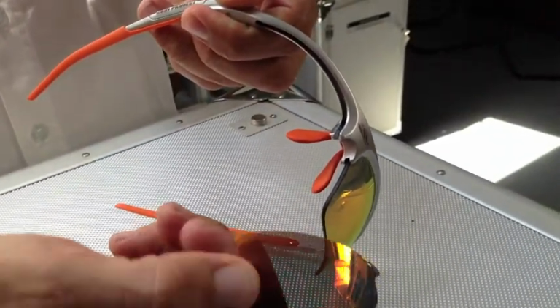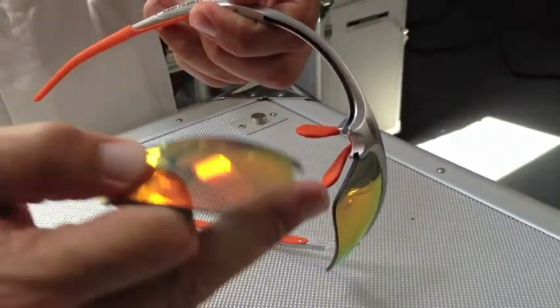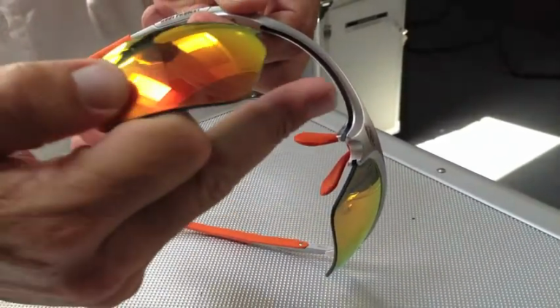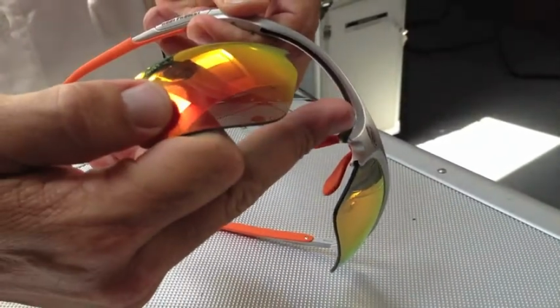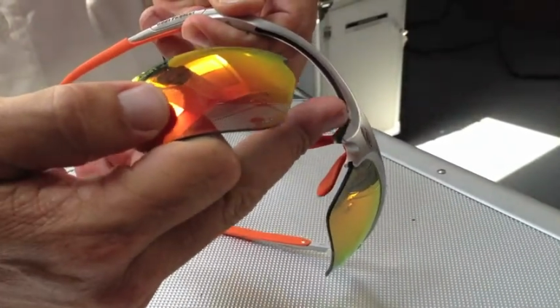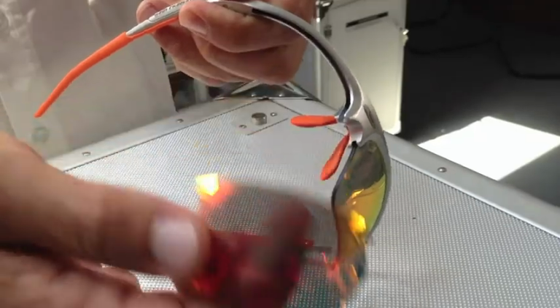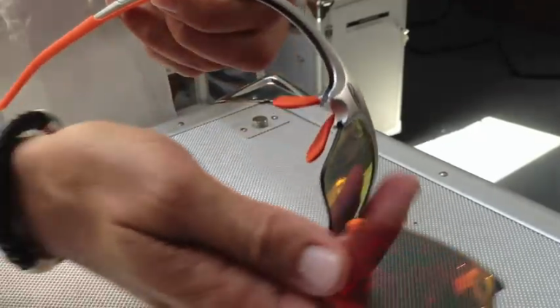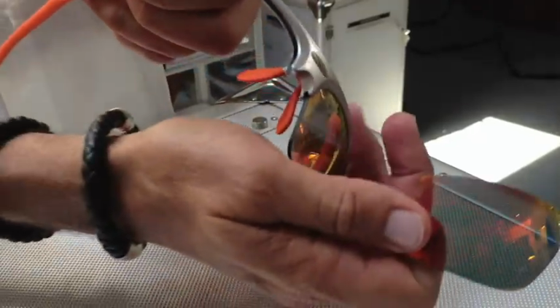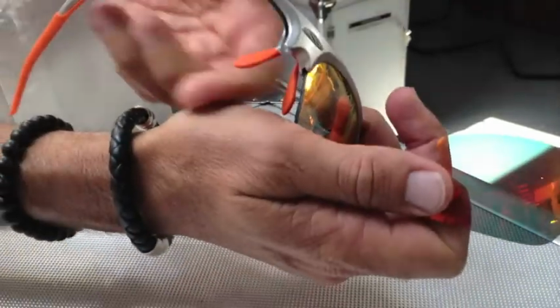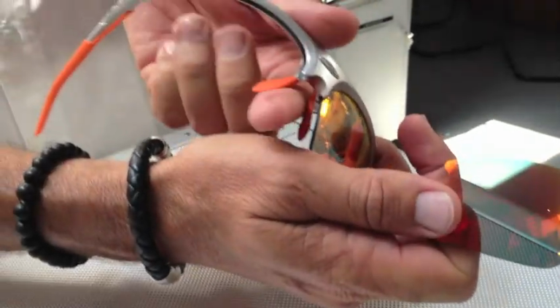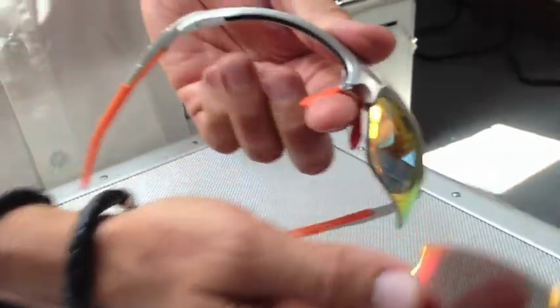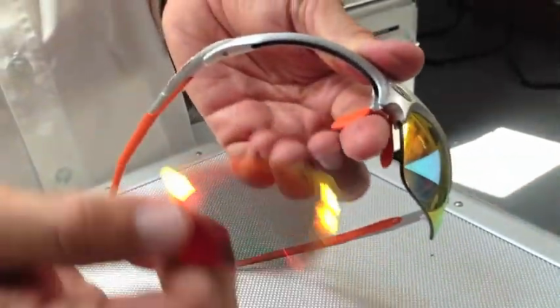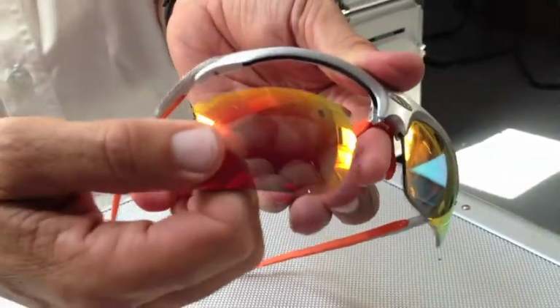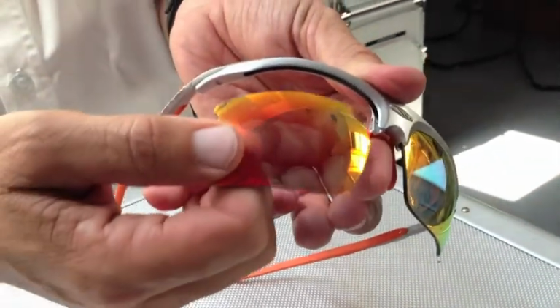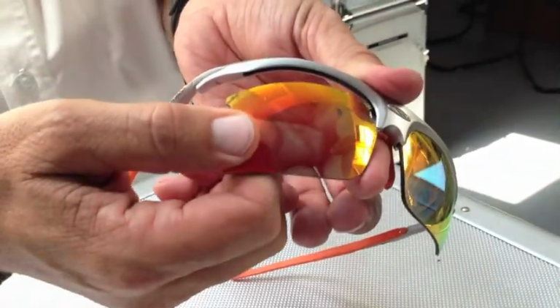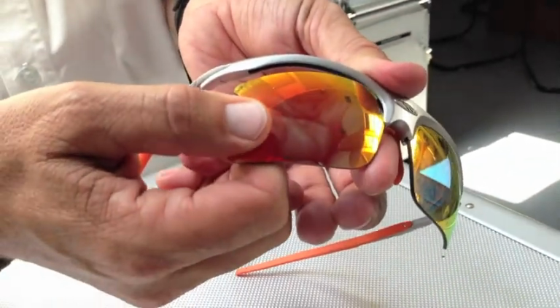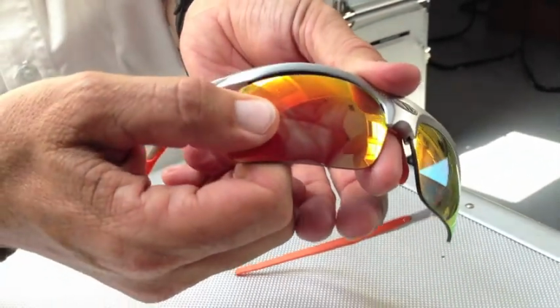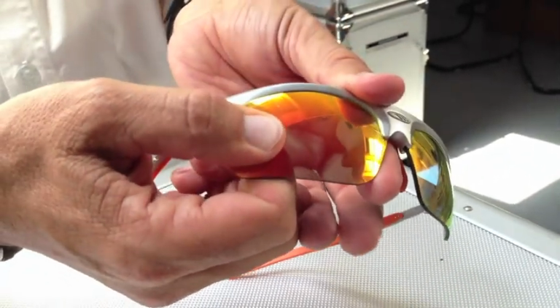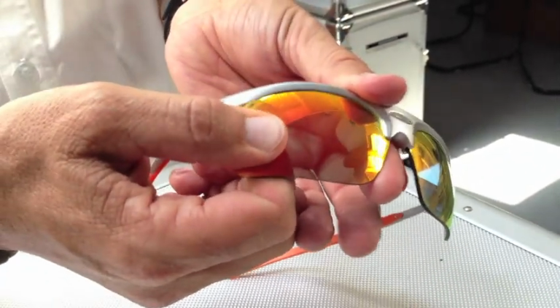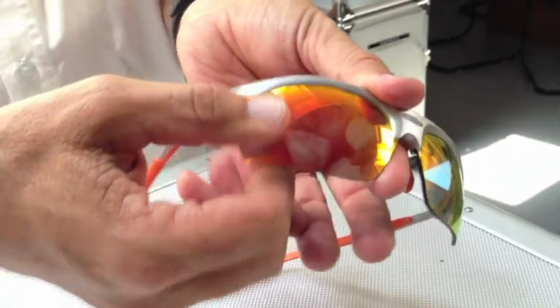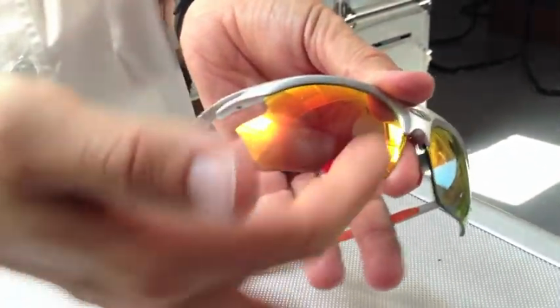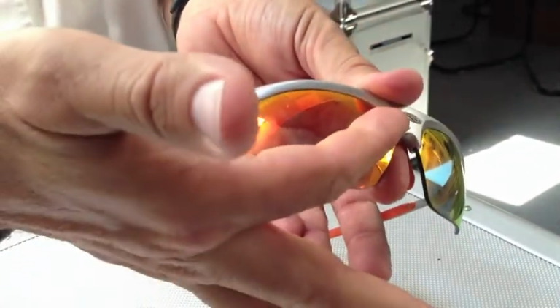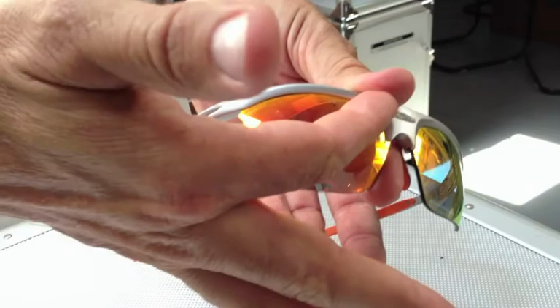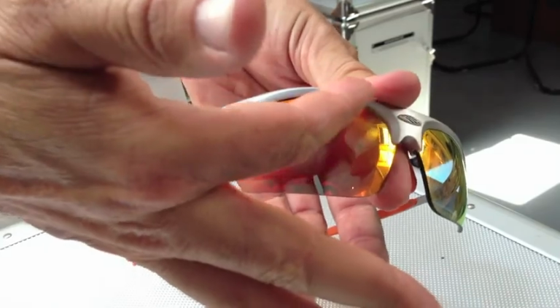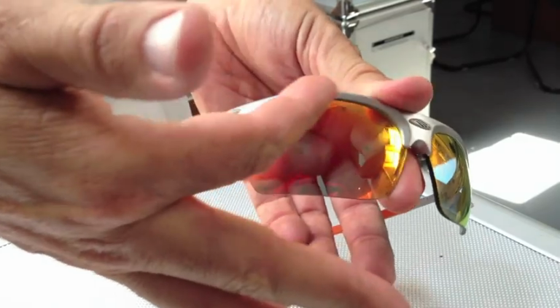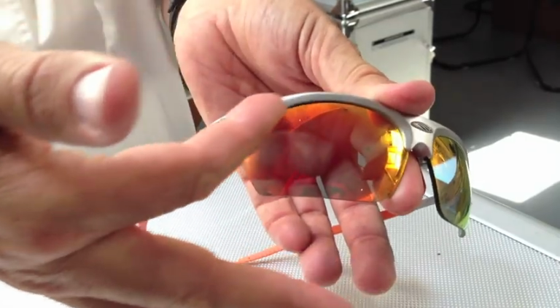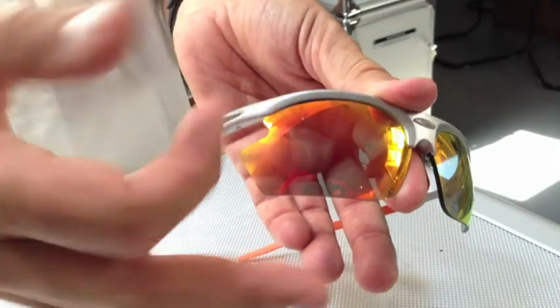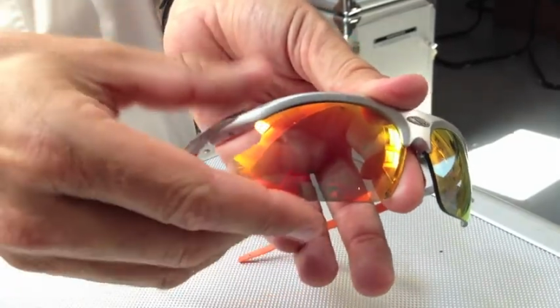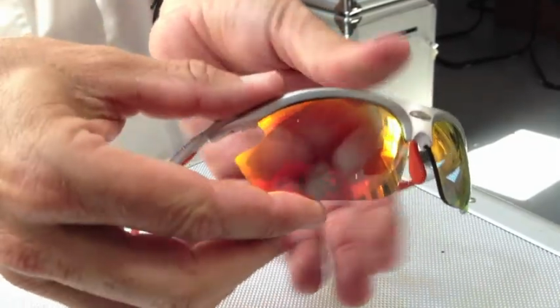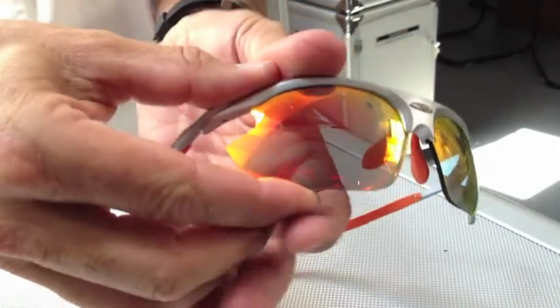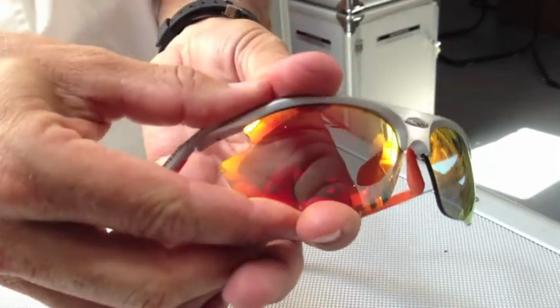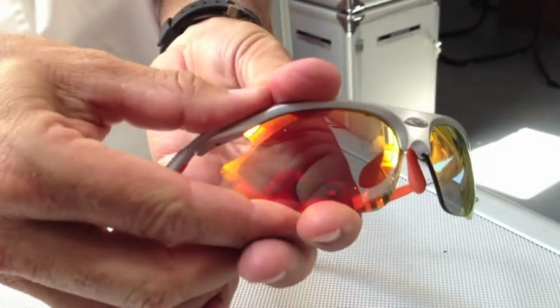To put the lens back in, insert this side of the lens first, push in as hard as you can, follow the groove around and simply pinch together.